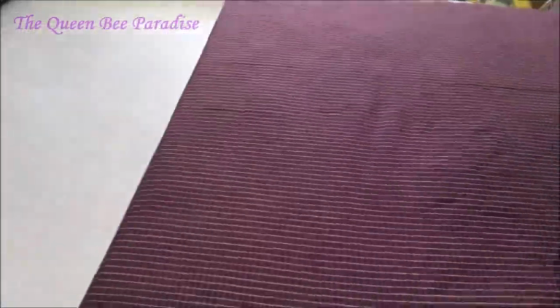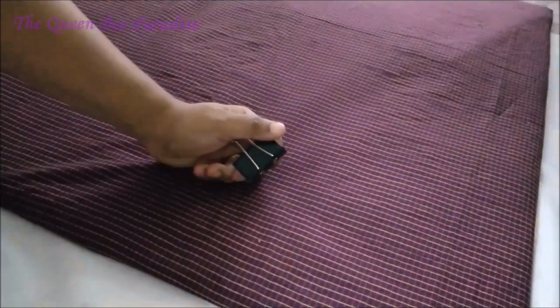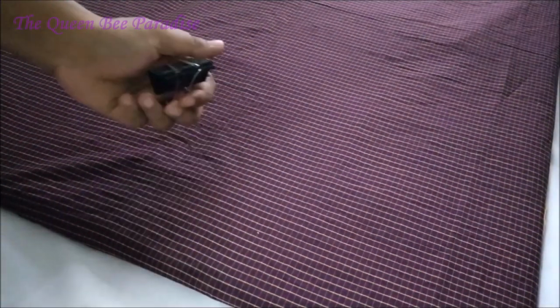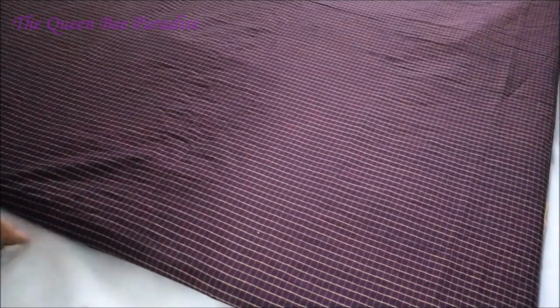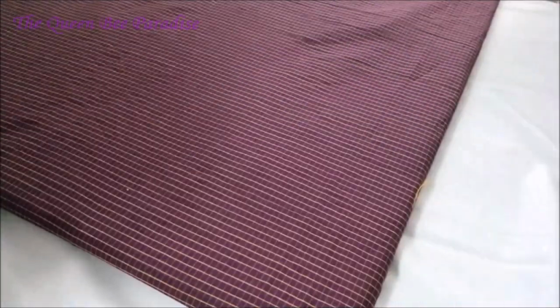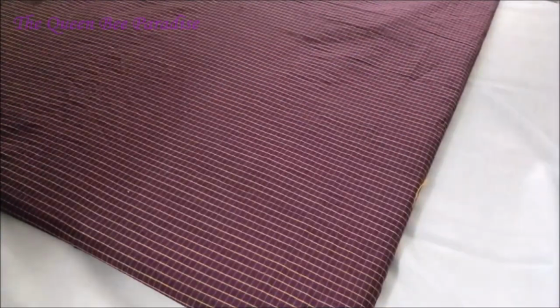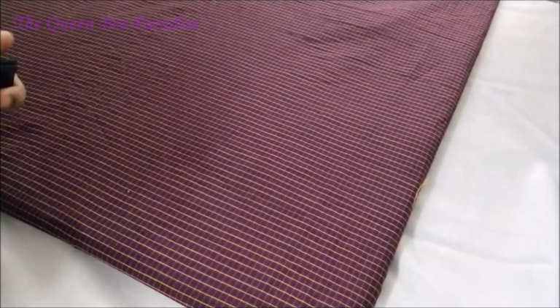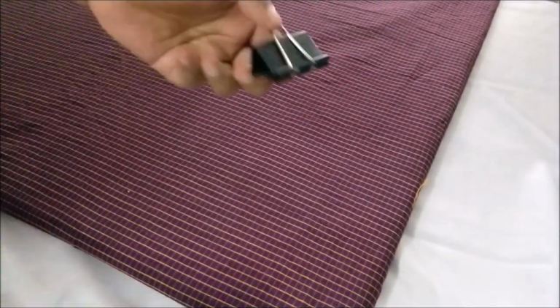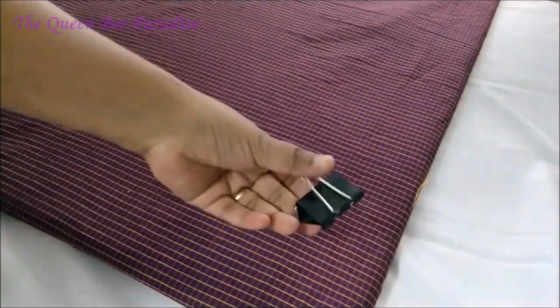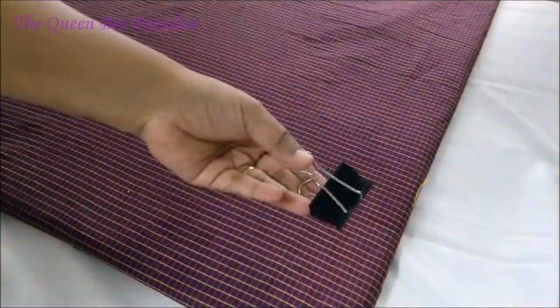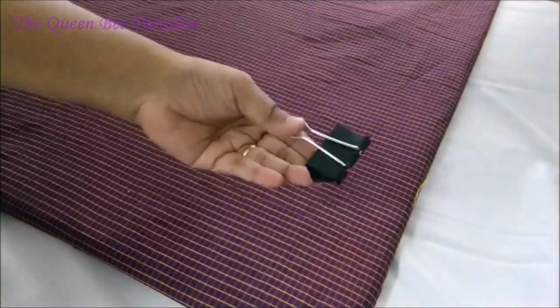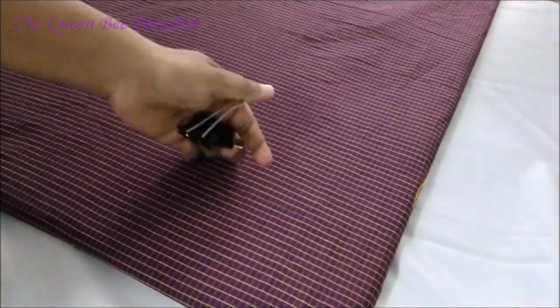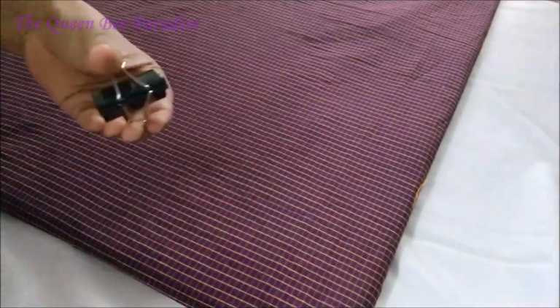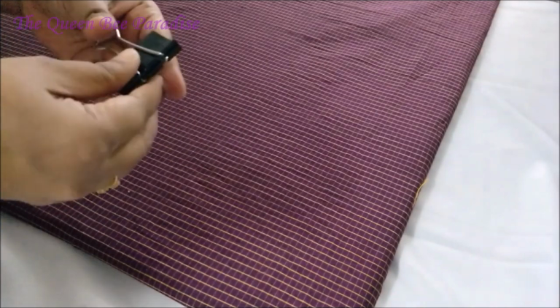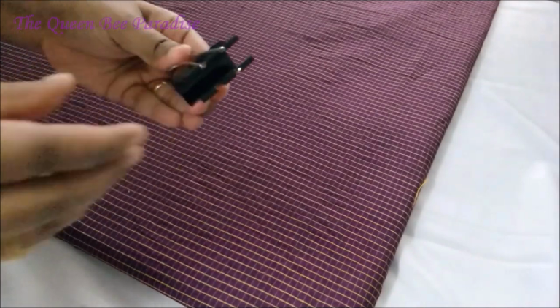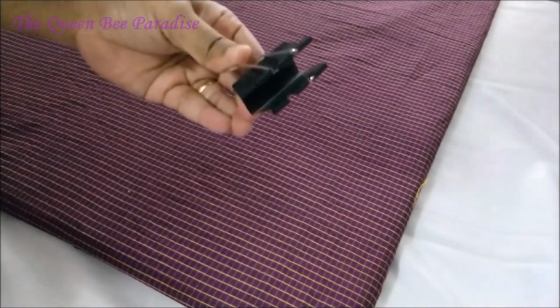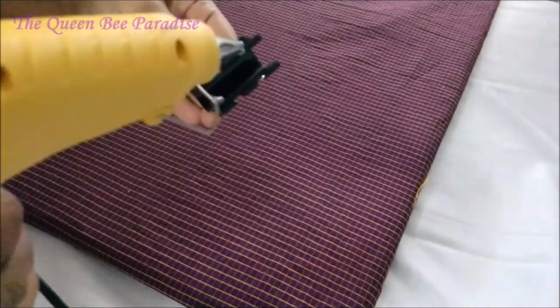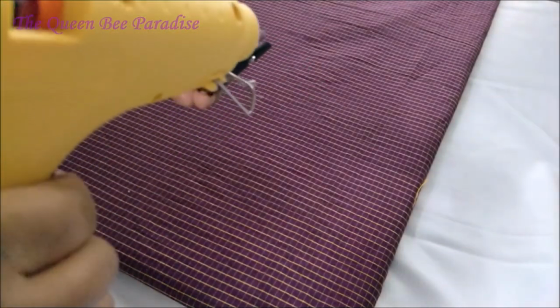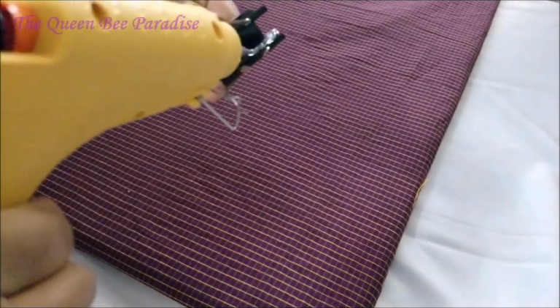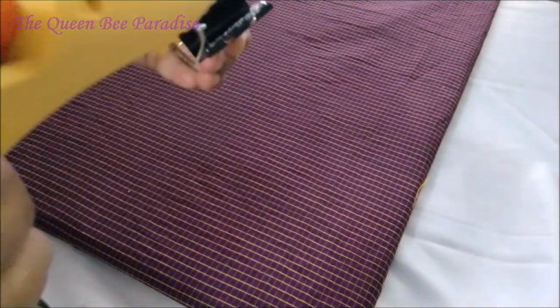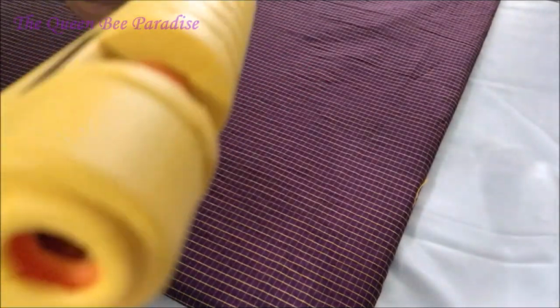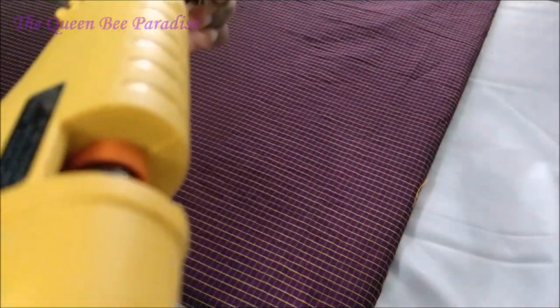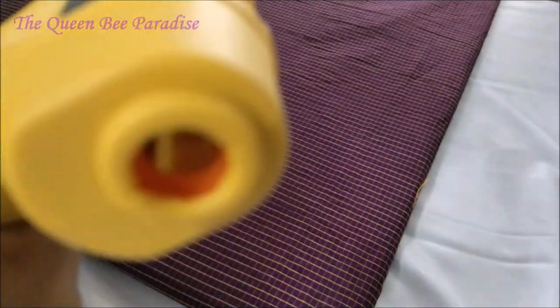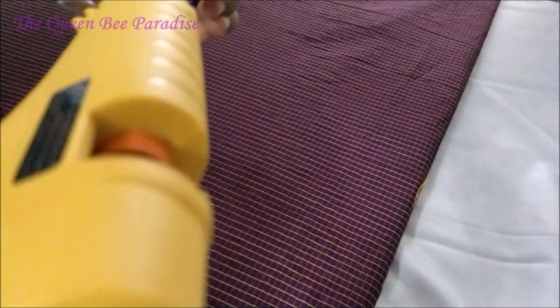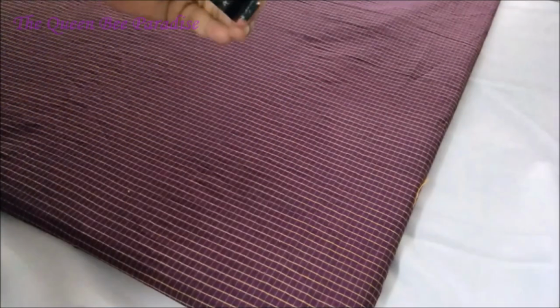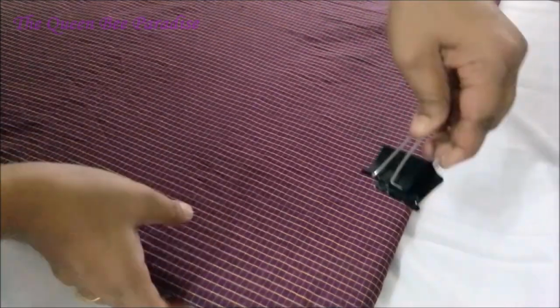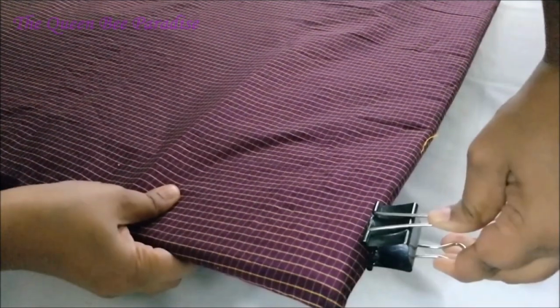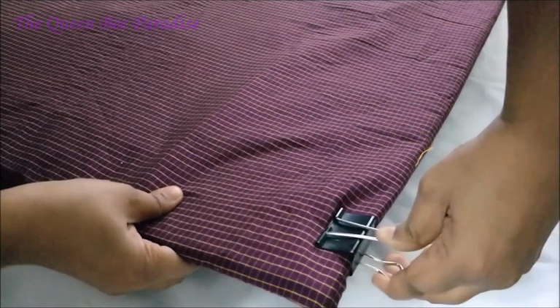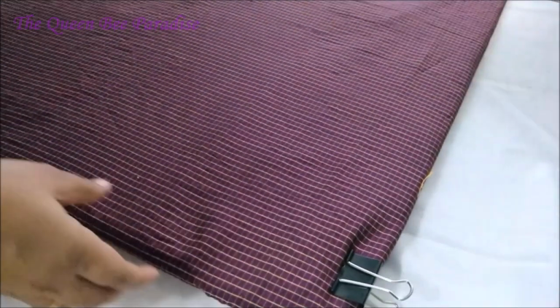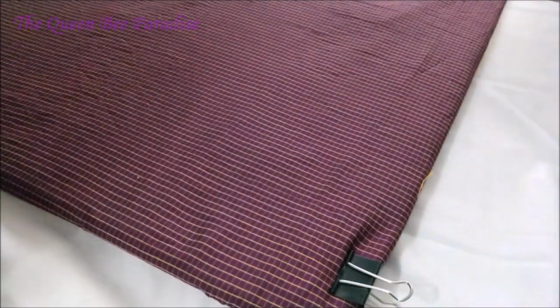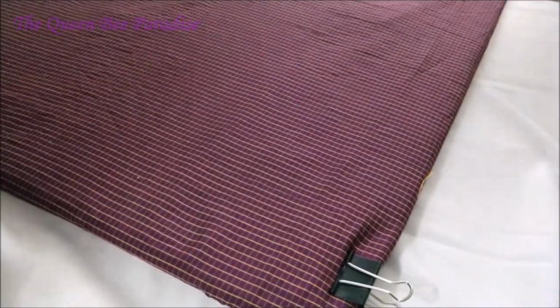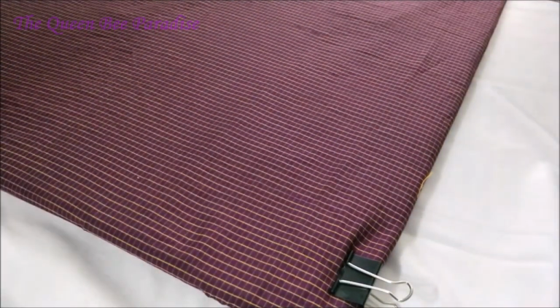In order to mount the board, I am using binder clips and command hooks. Apply hot glue inside the binder clips before fixing them onto the board. This step is important — otherwise, the board may slide down after mounting on the wall.